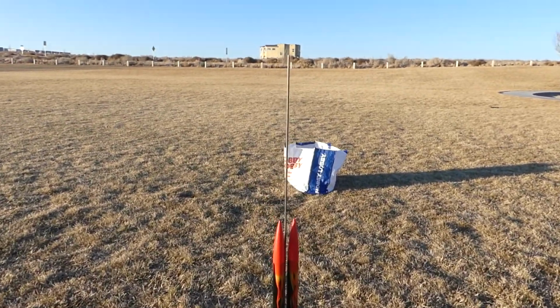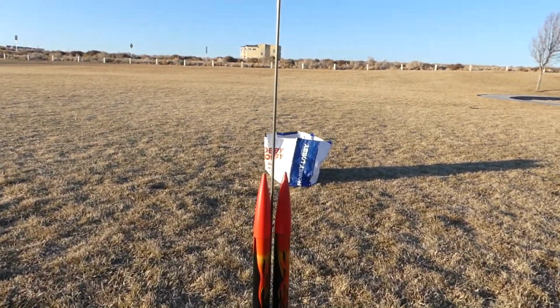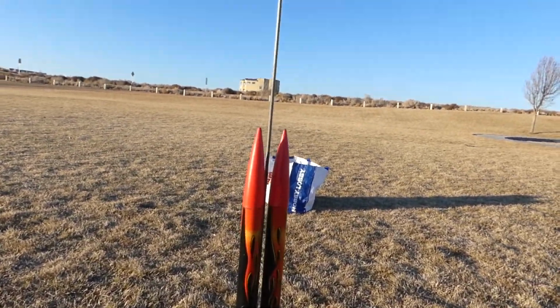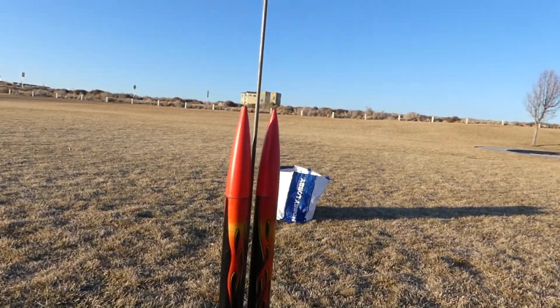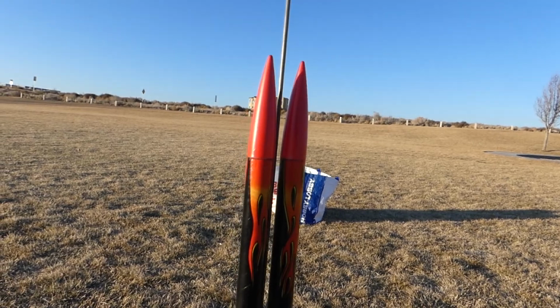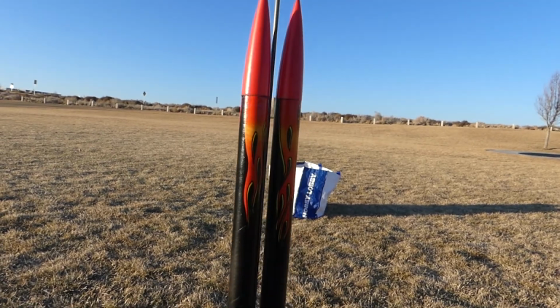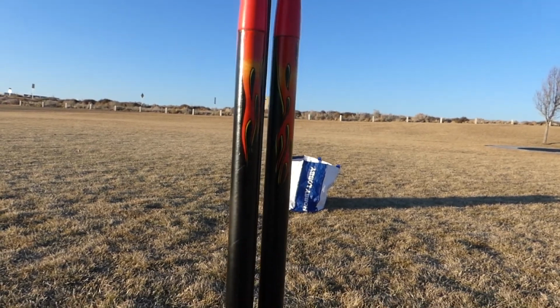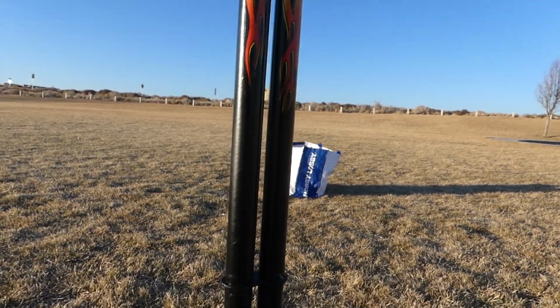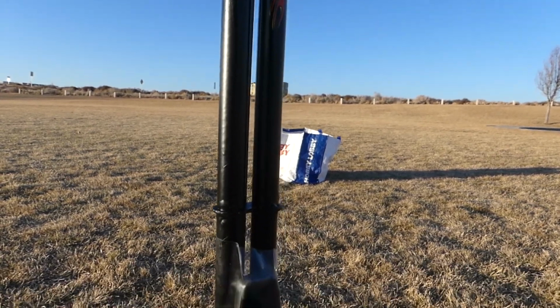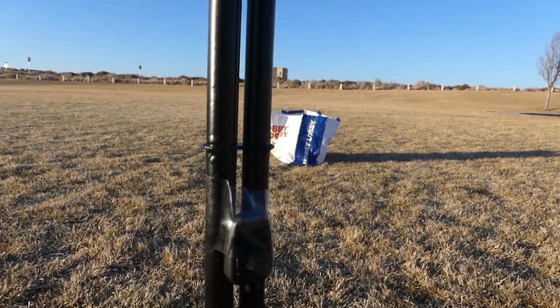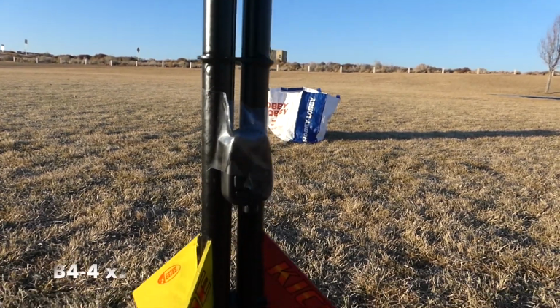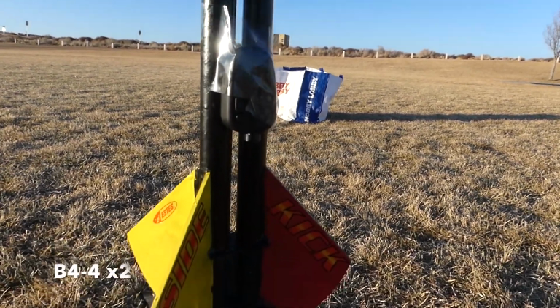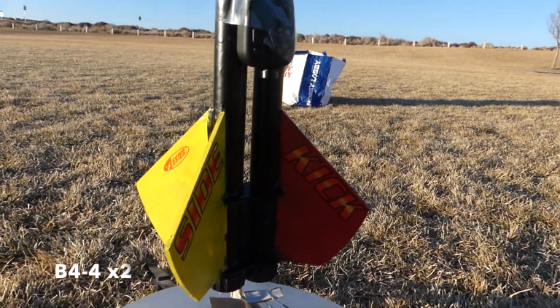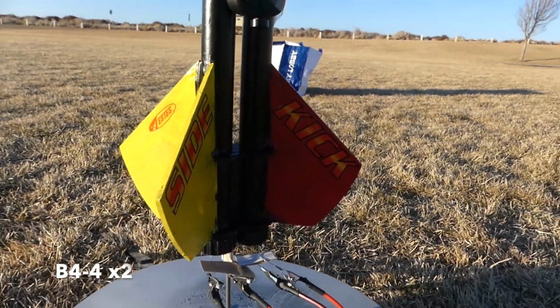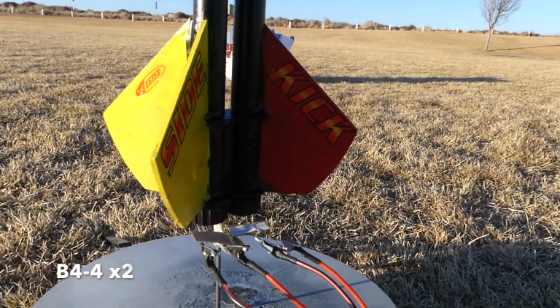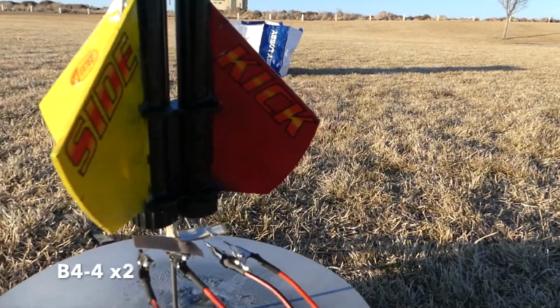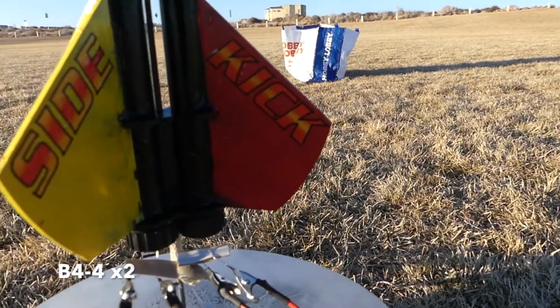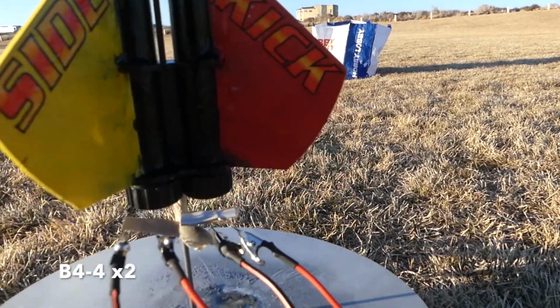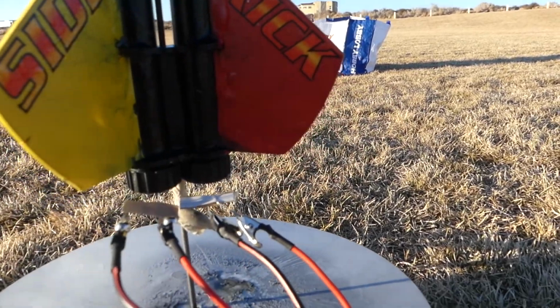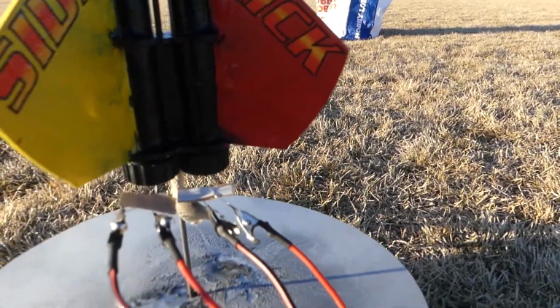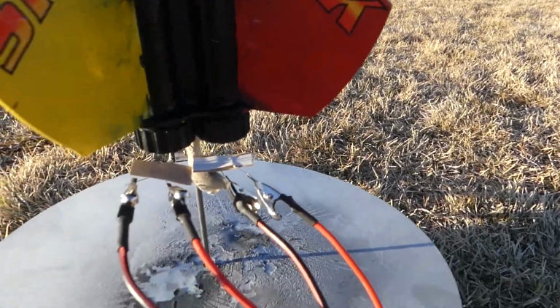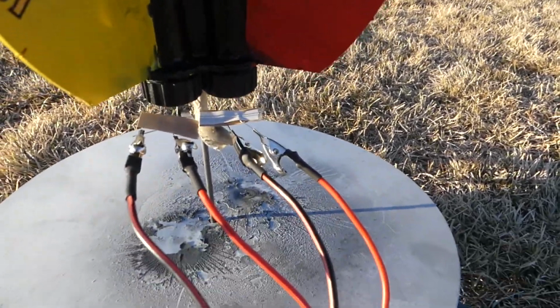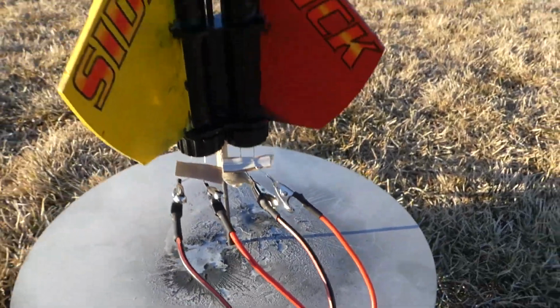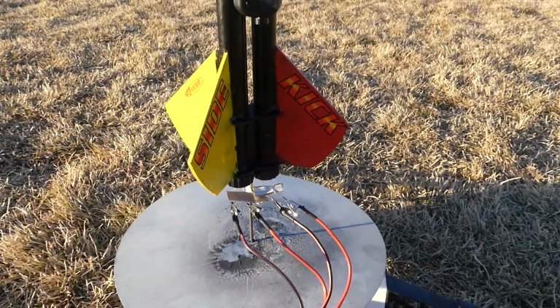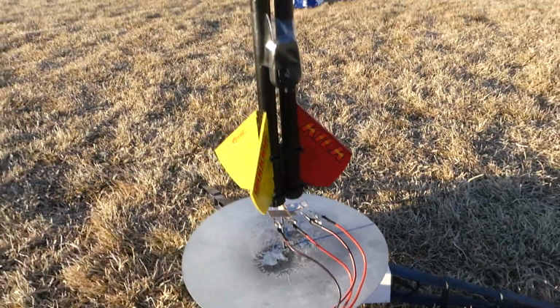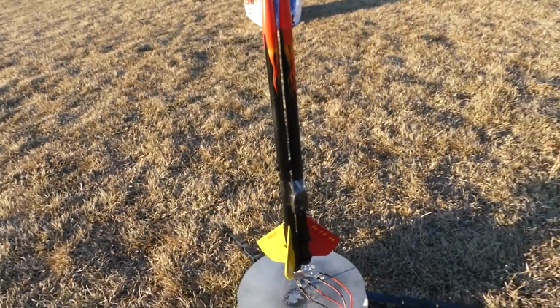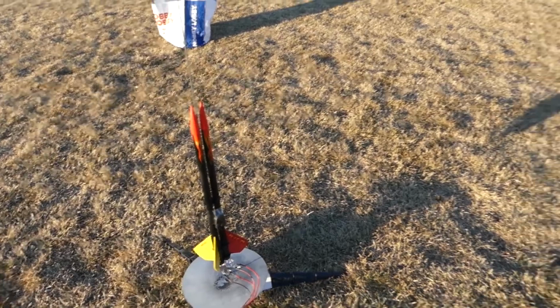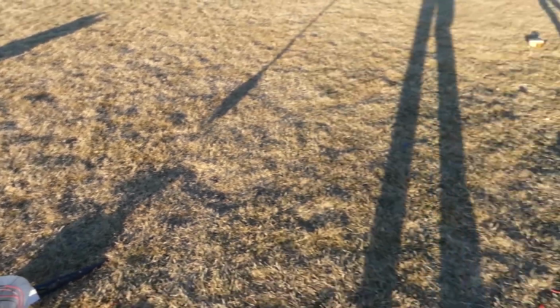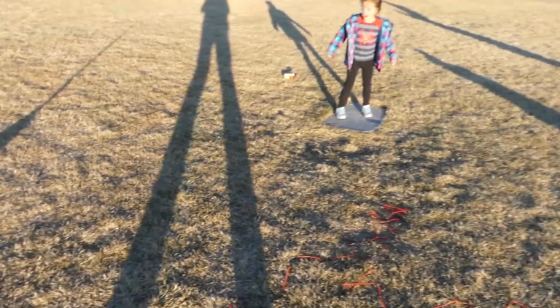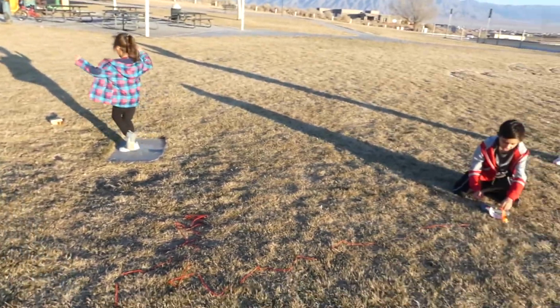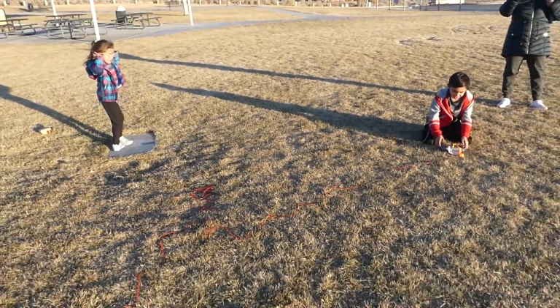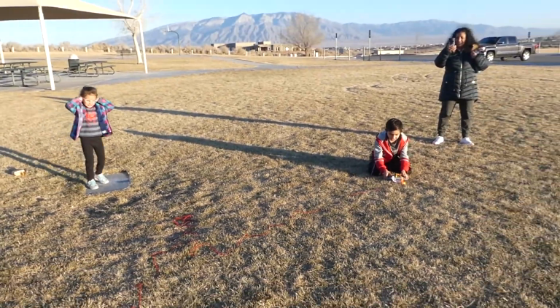It has two metallic streamers, so it should be kind of fun to try to find in the sky. We're going to do an onboard video. And there's all our setup. Let's hope it works. I don't know if this will work, Yano. Let's do this.